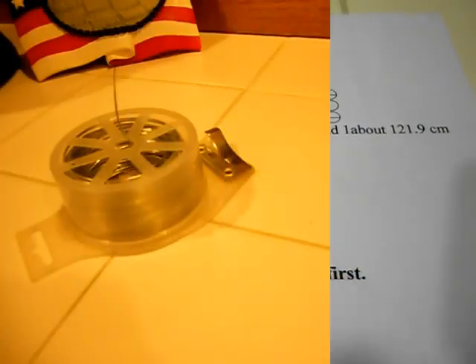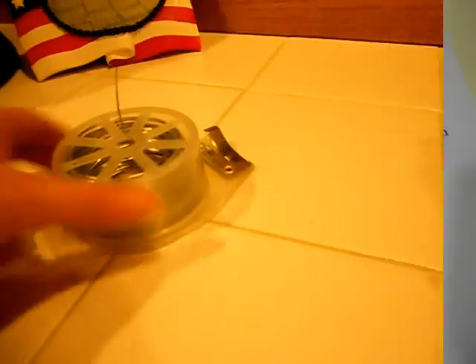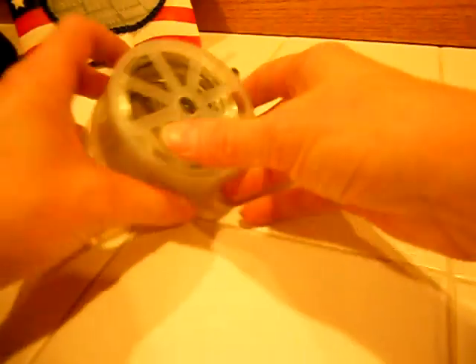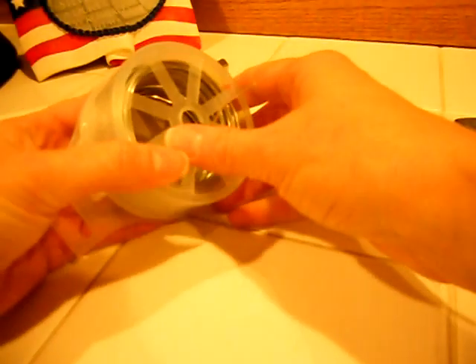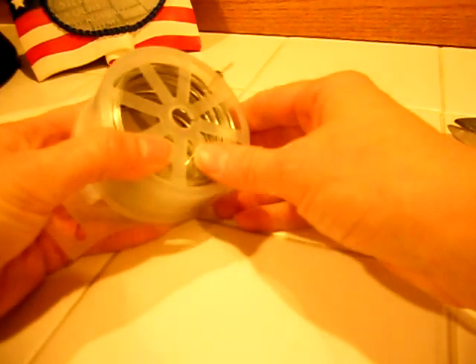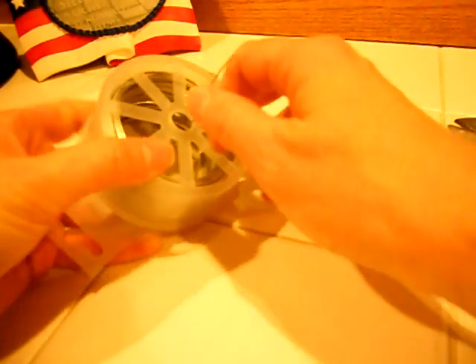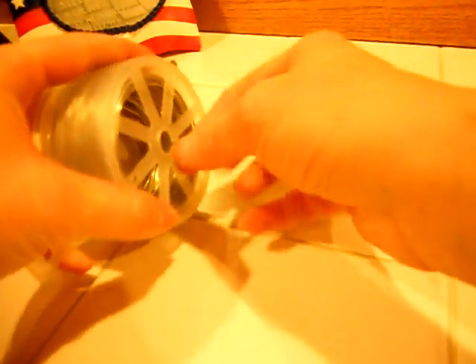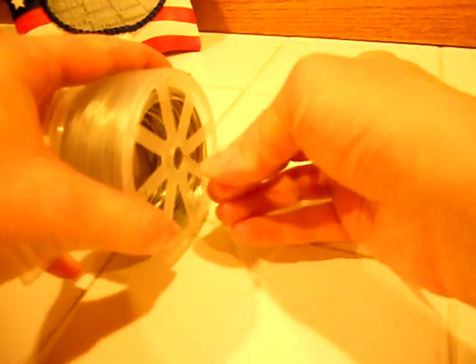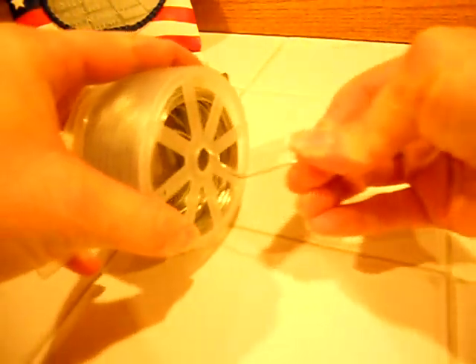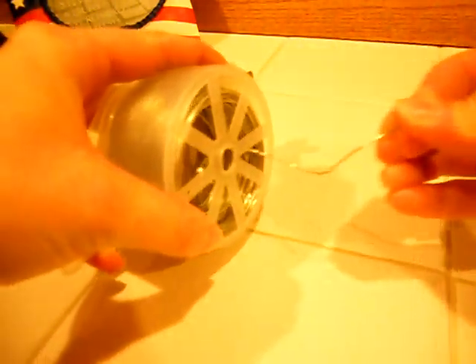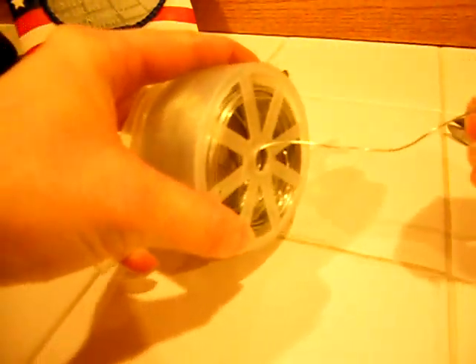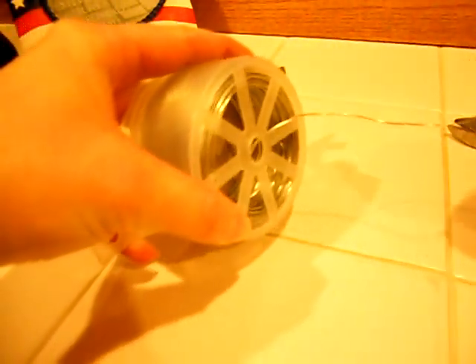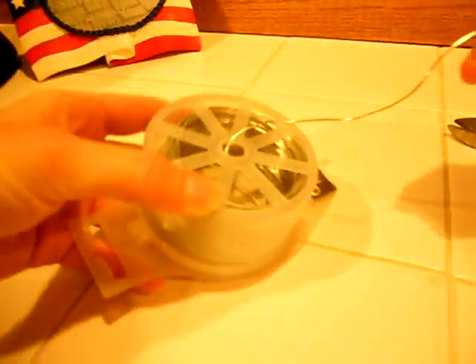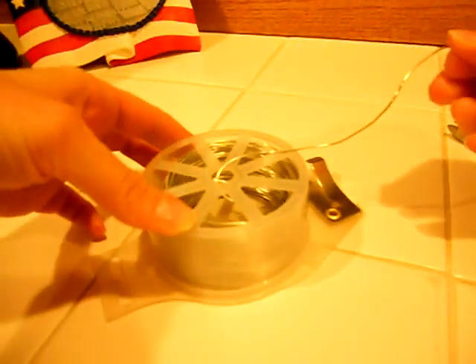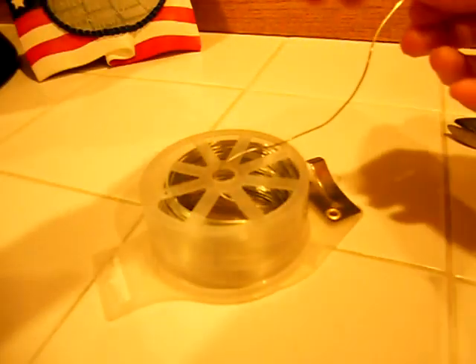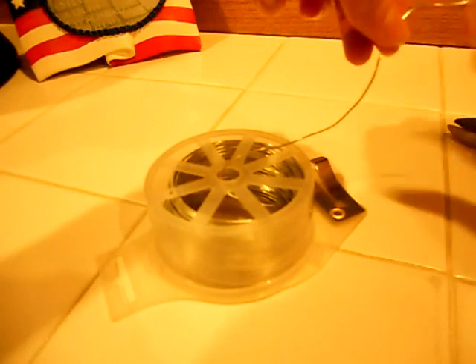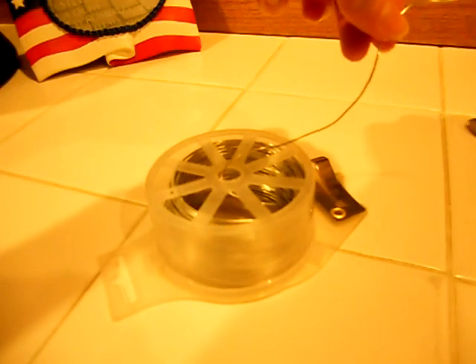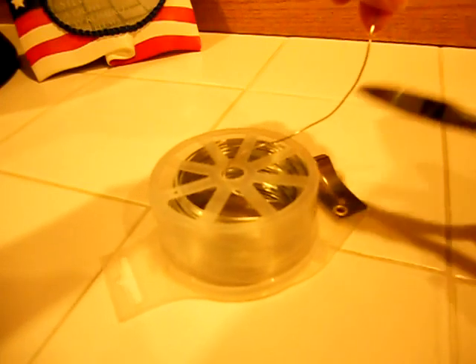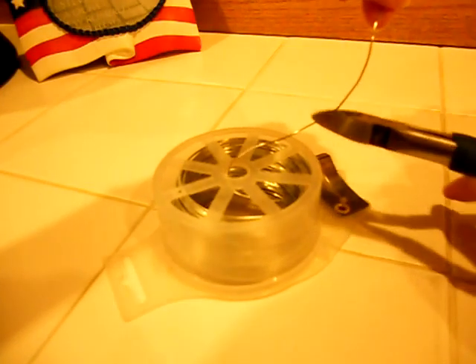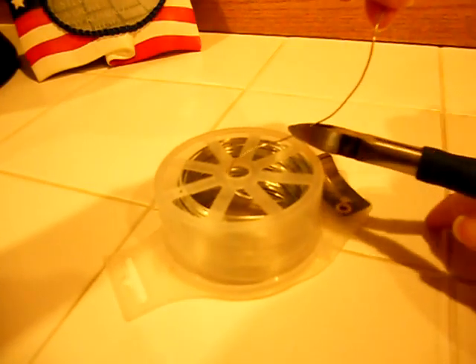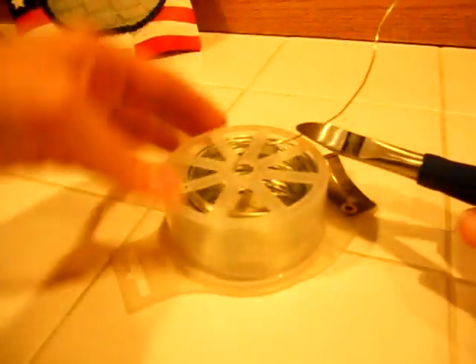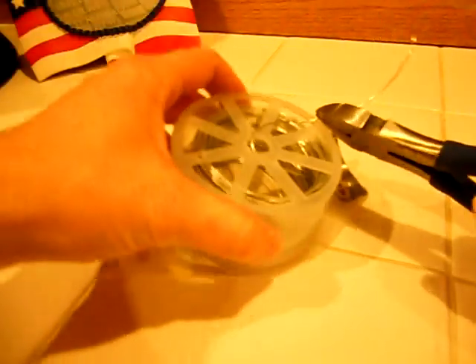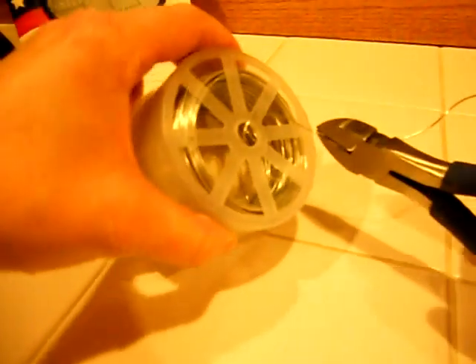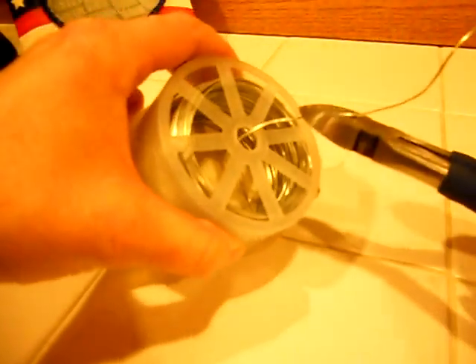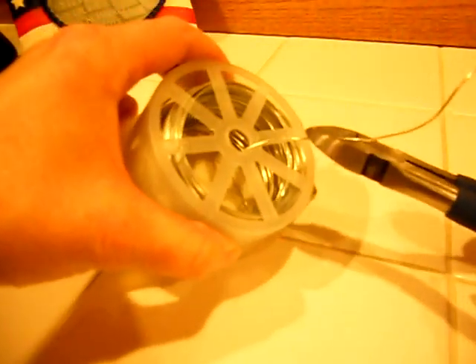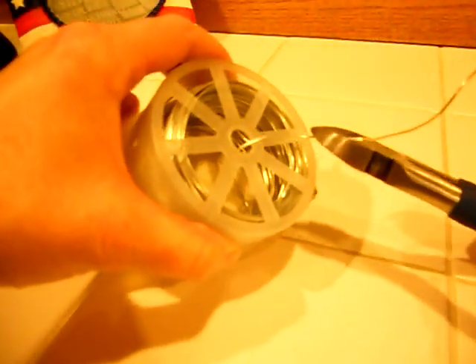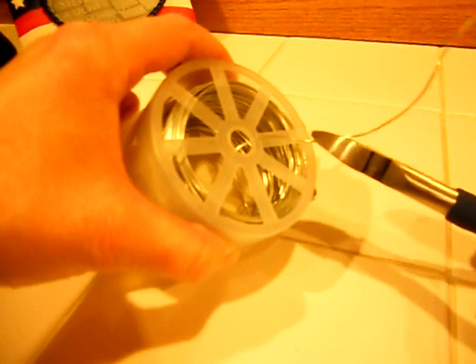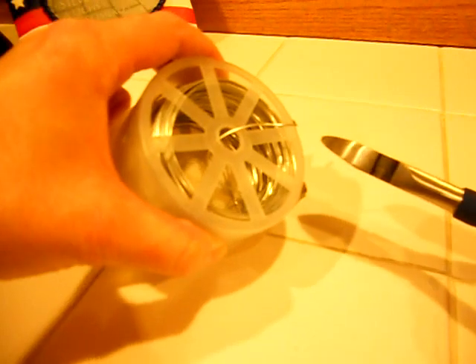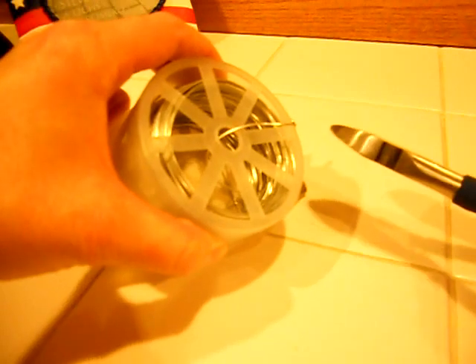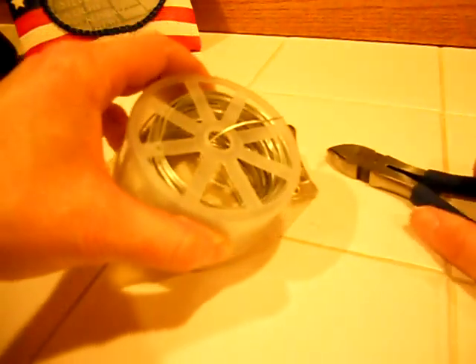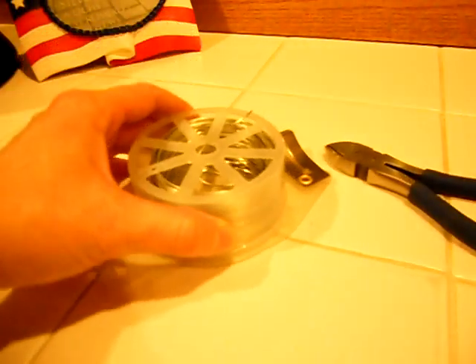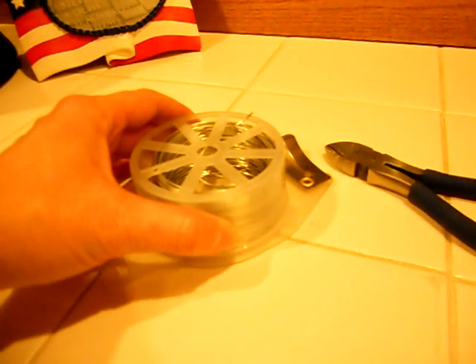So I've got my reel of wire, and I pull out my wire and take out however much I need. I use my wire cutters for cutting — it doesn't take too much energy. There we go, got that cut off.